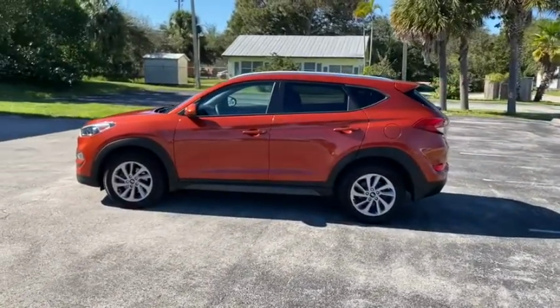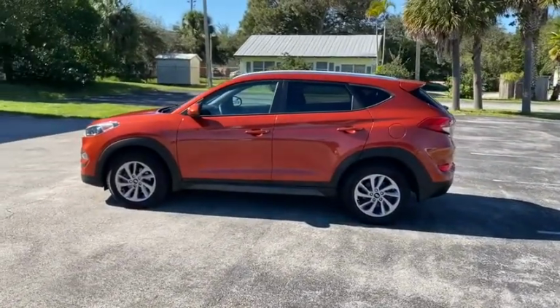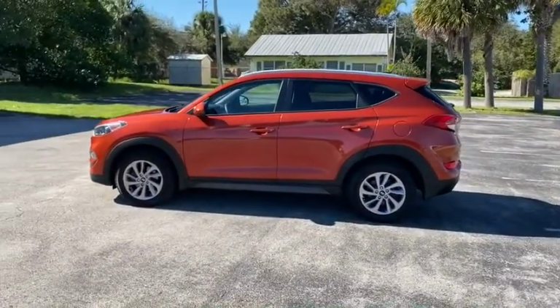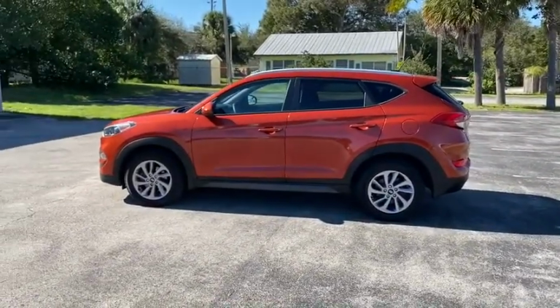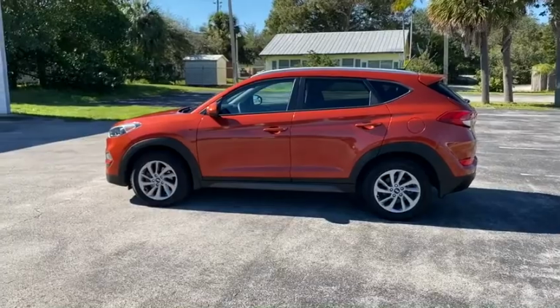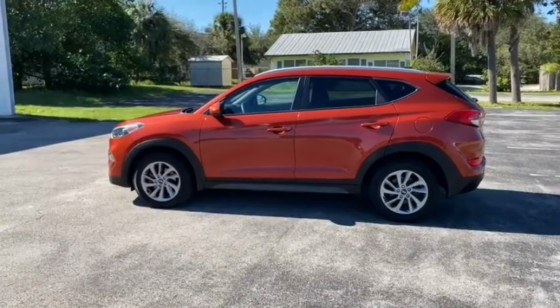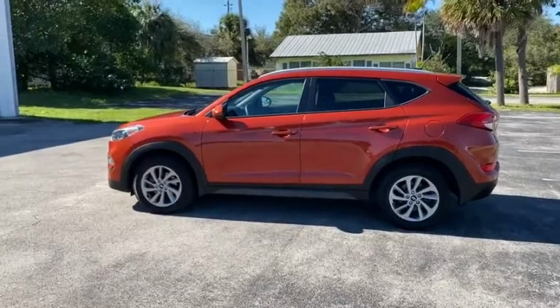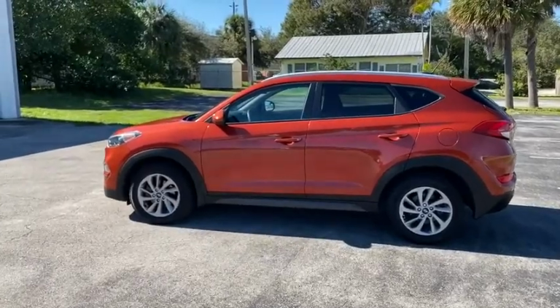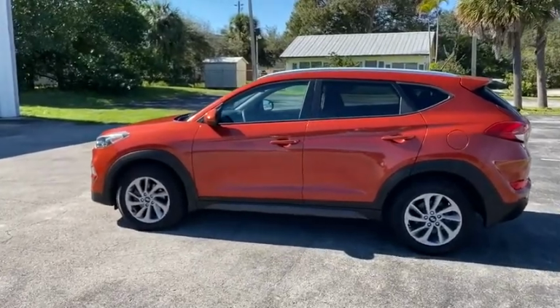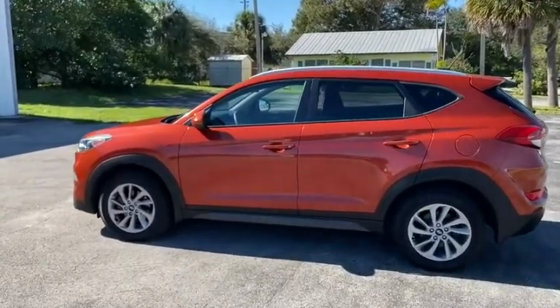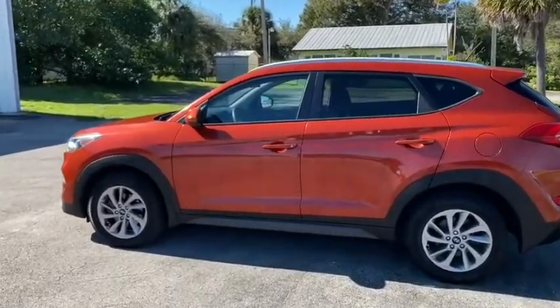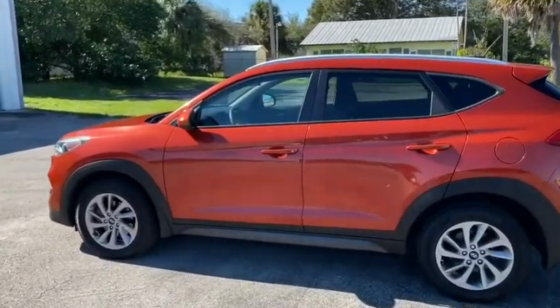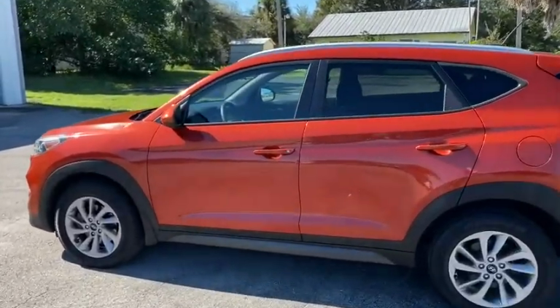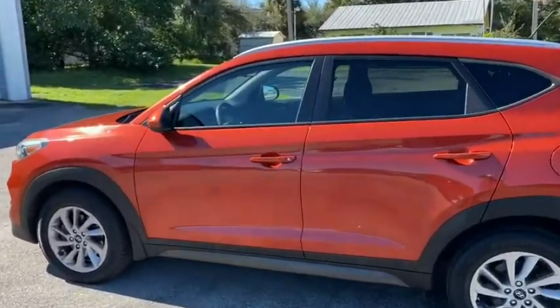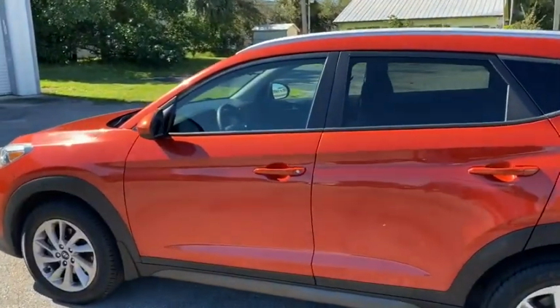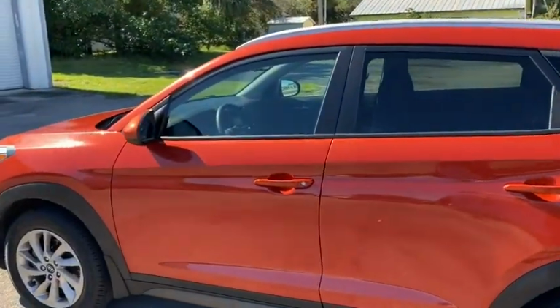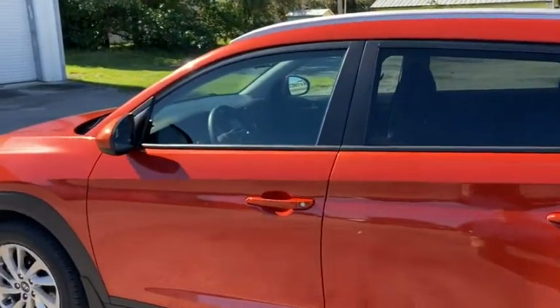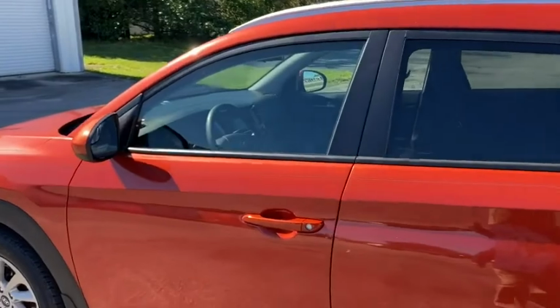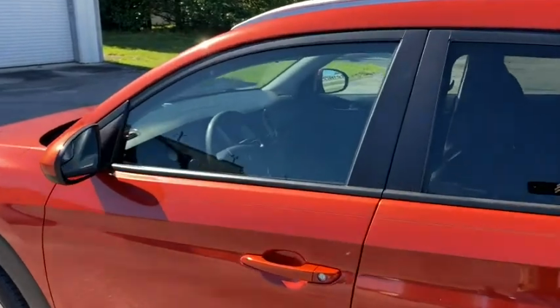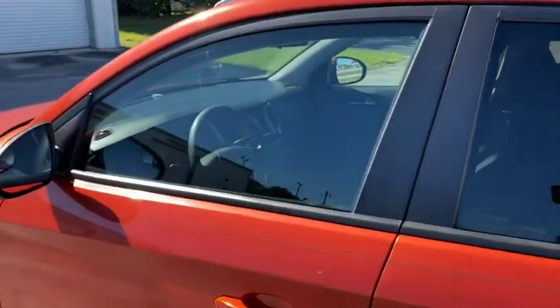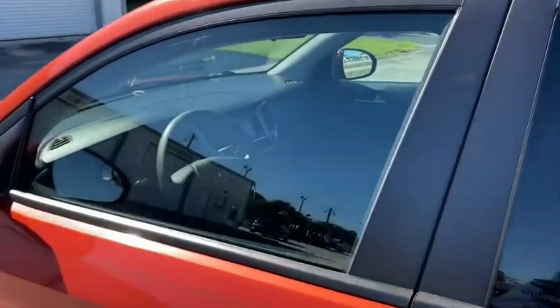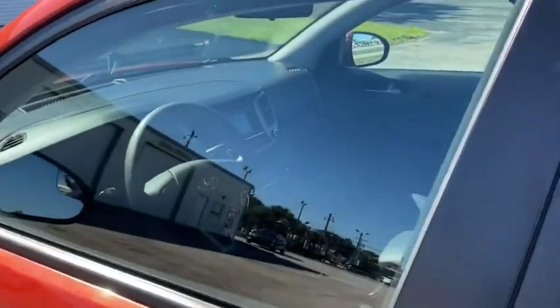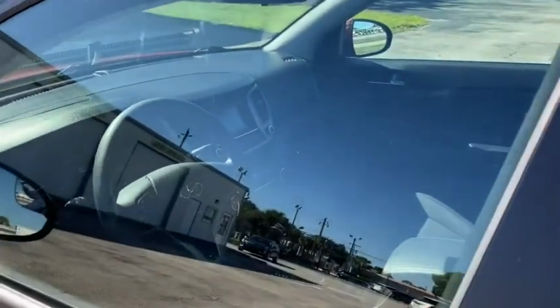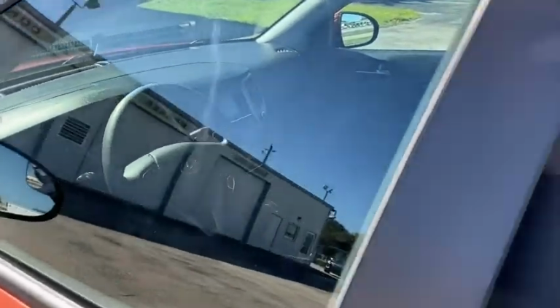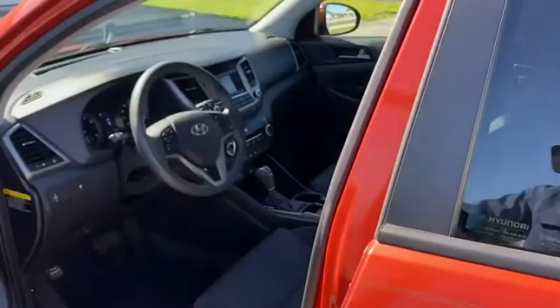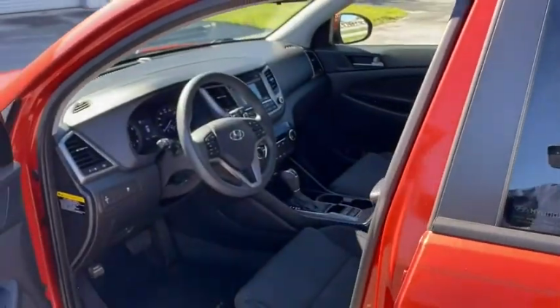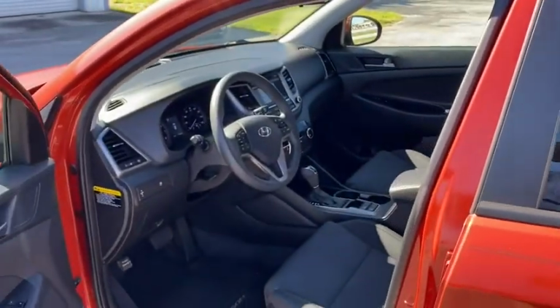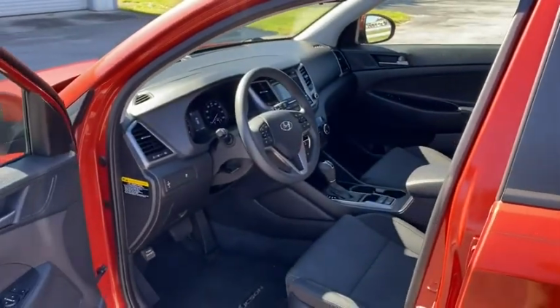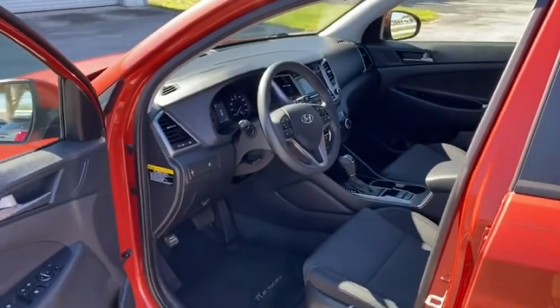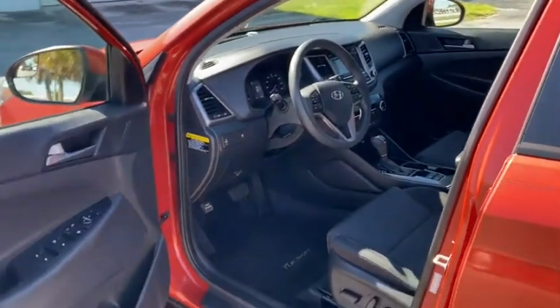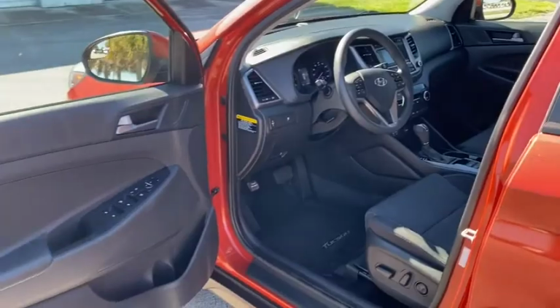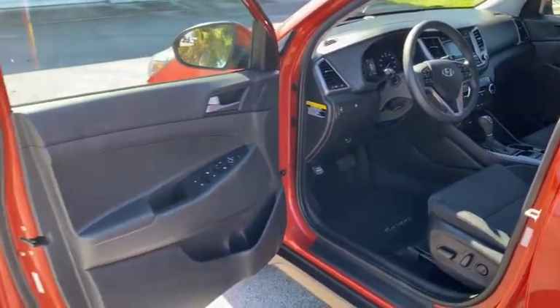Traction control, dual airbags, alloy wheels, power steering, four-wheel disc brakes, trip computer, security system, CD player, rear window defroster, power windows, electronic stability control.